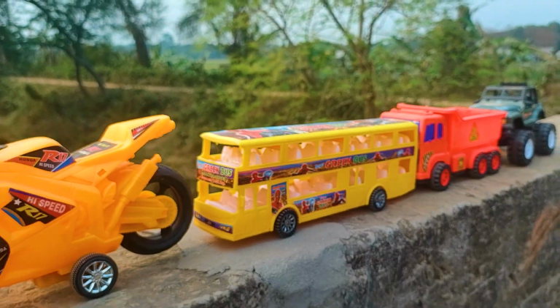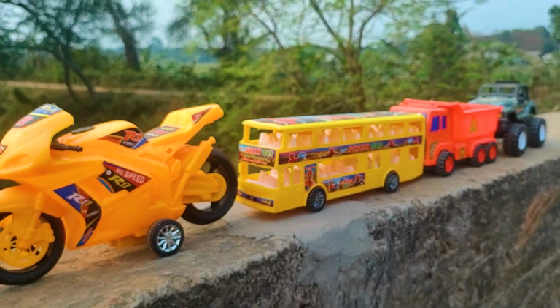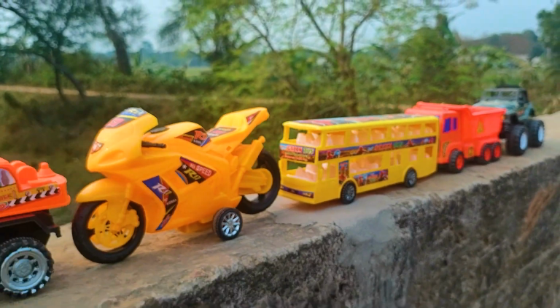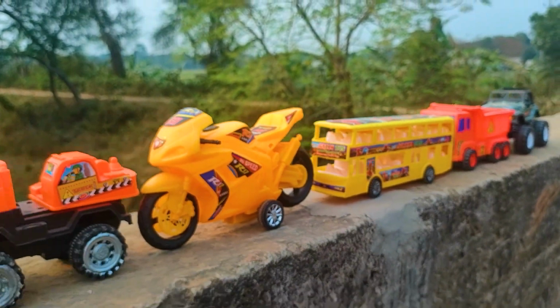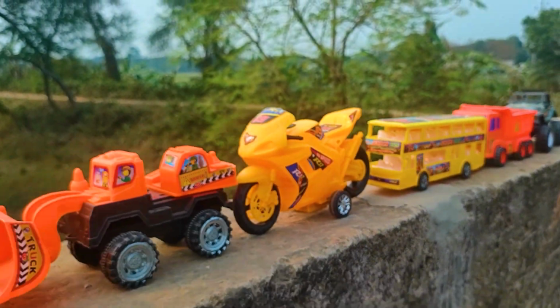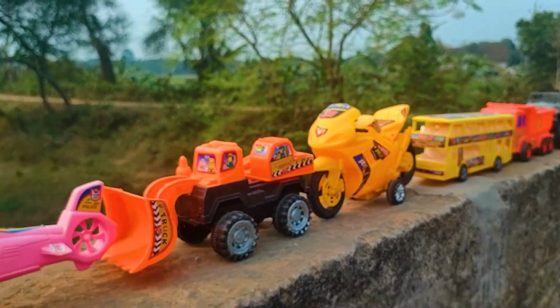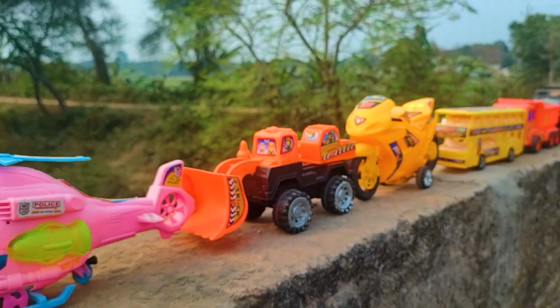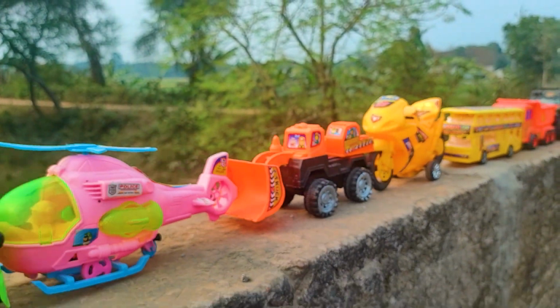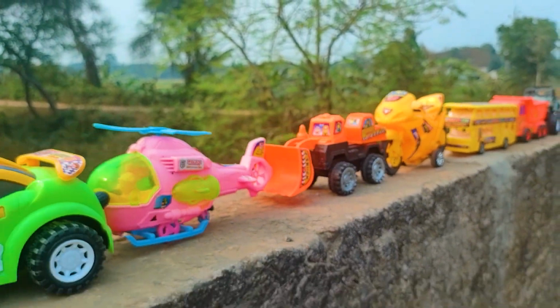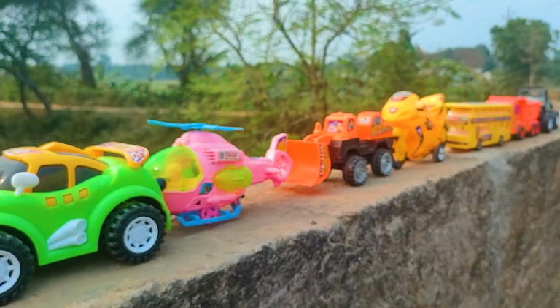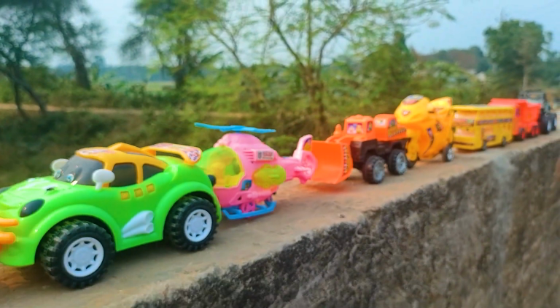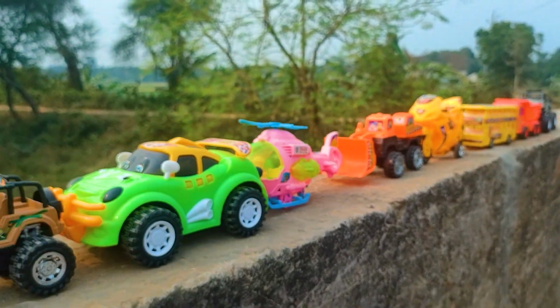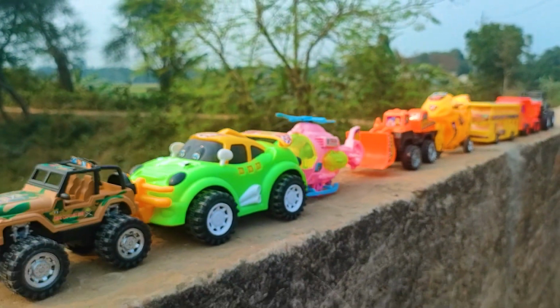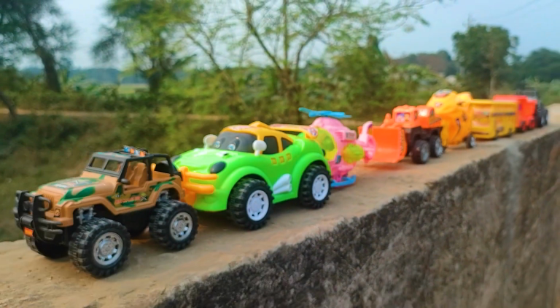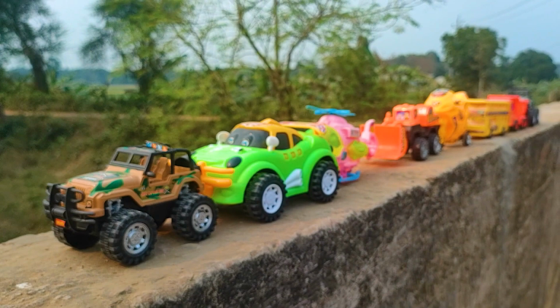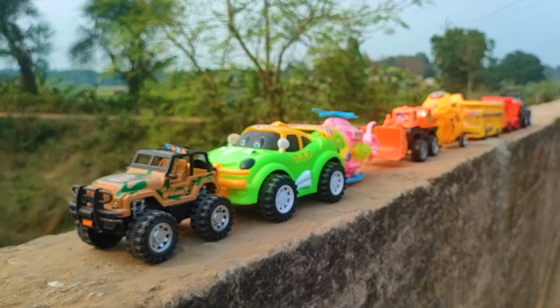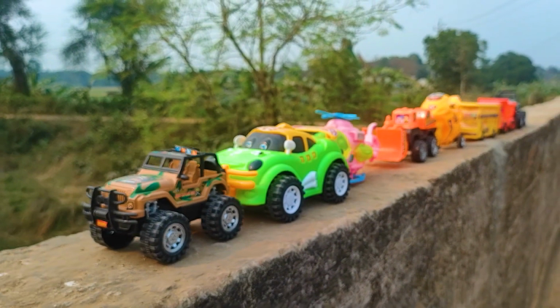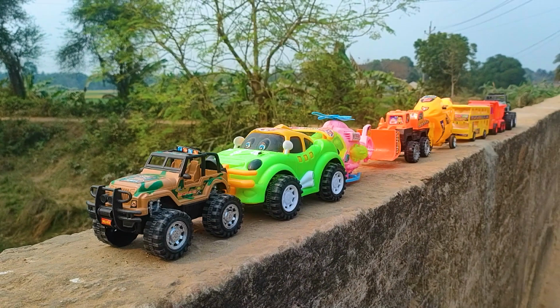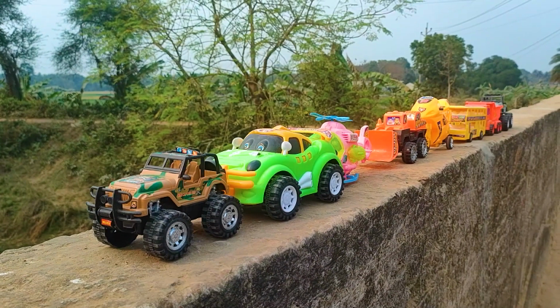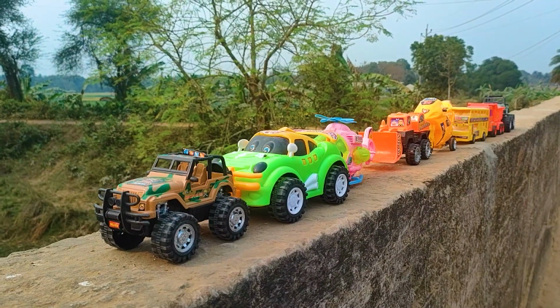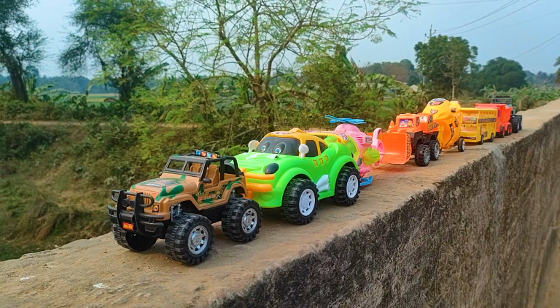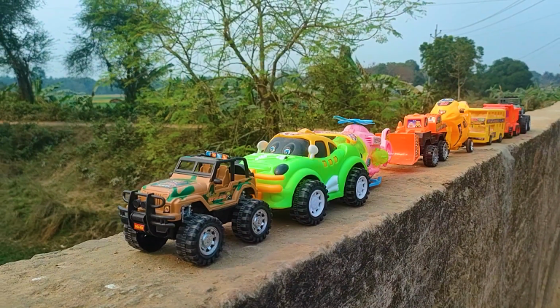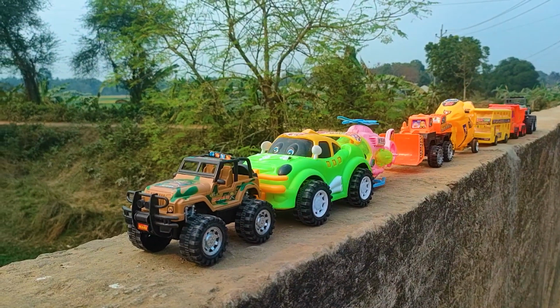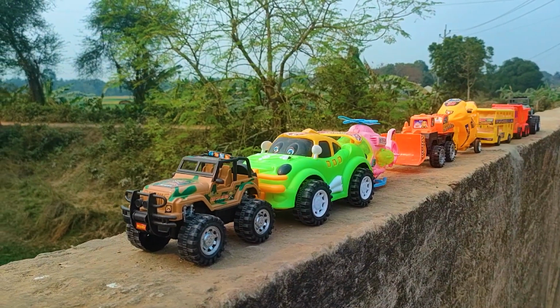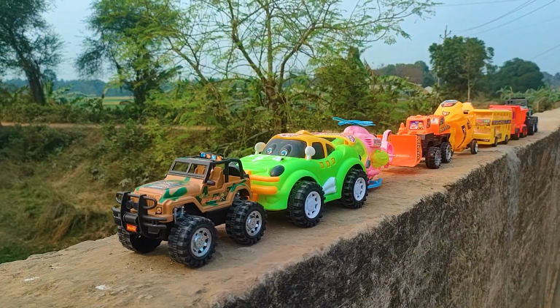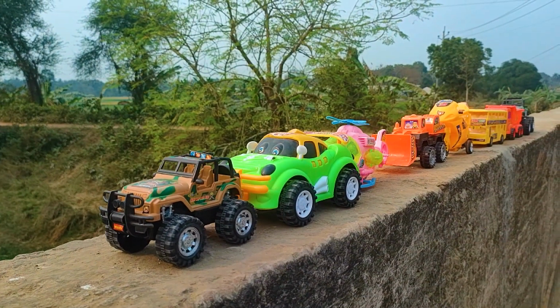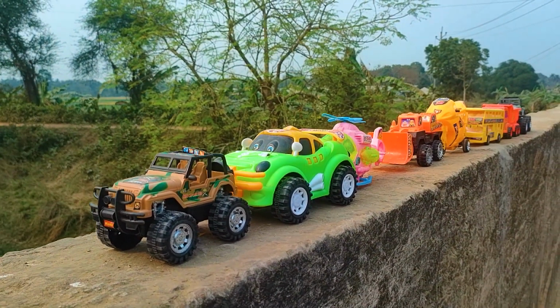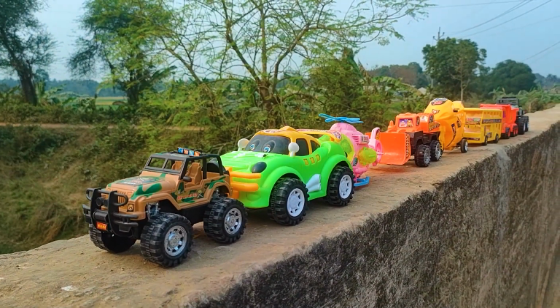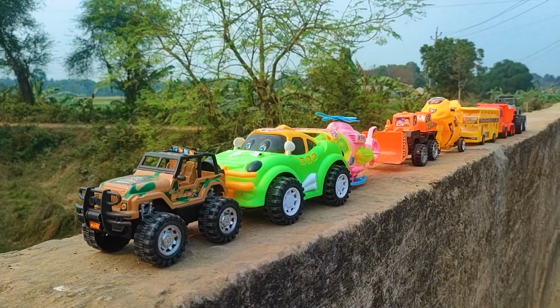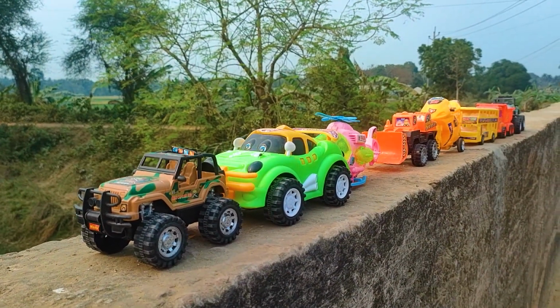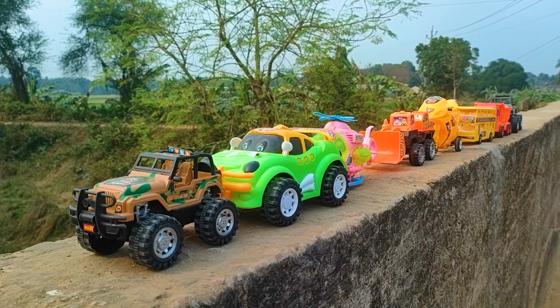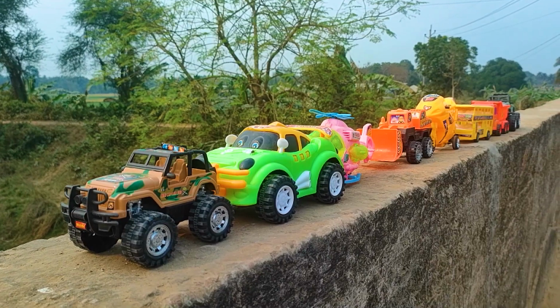Friends, all of these toy vehicles have been hand-driven and introduced to you. Now I will end my video — see you soon next time with many many color combination vehicles.